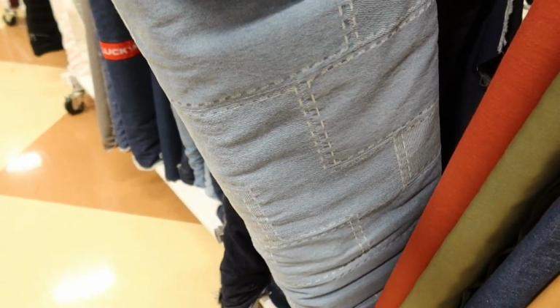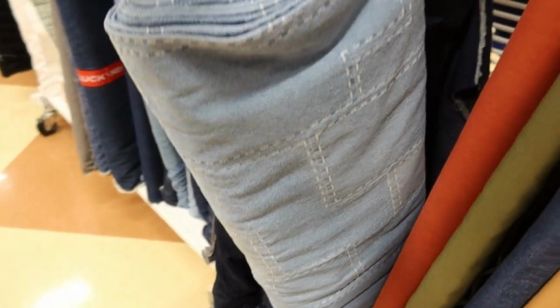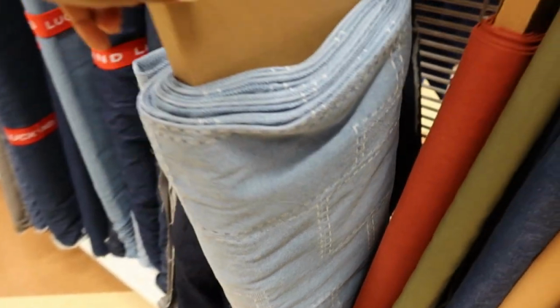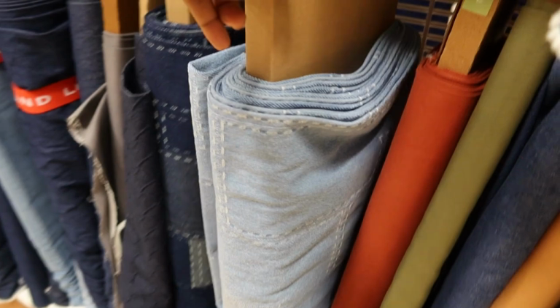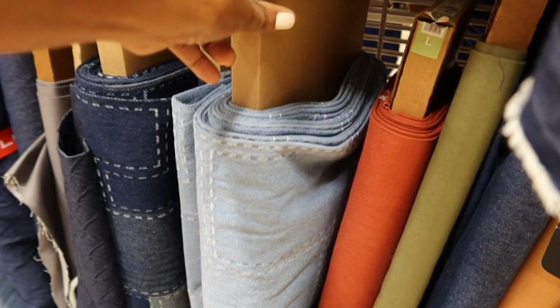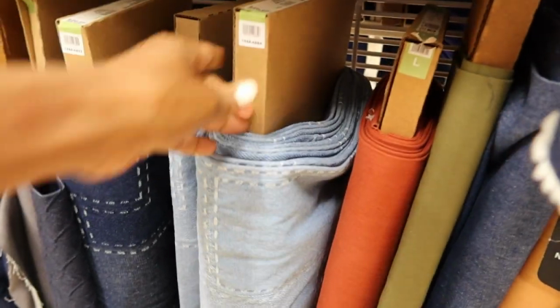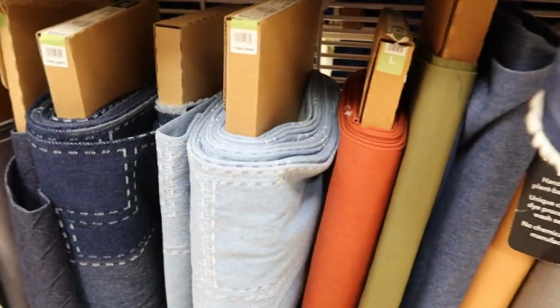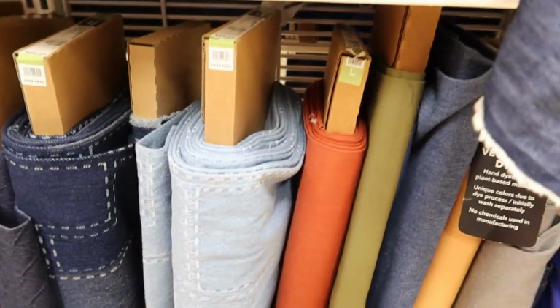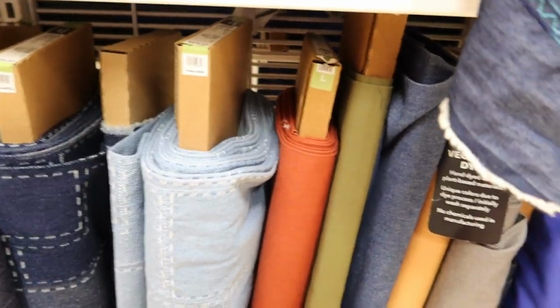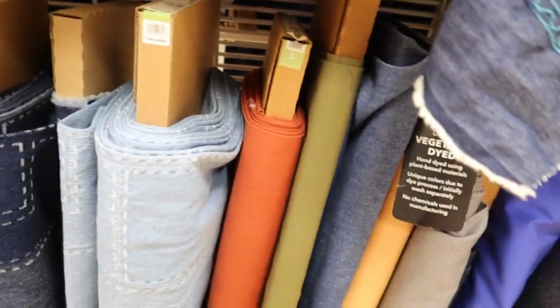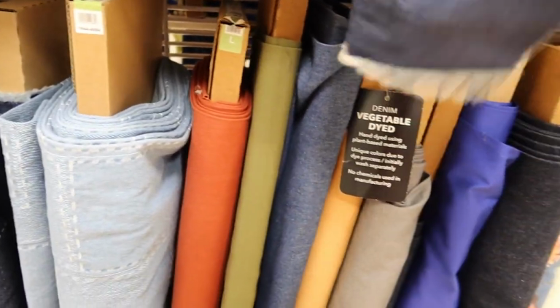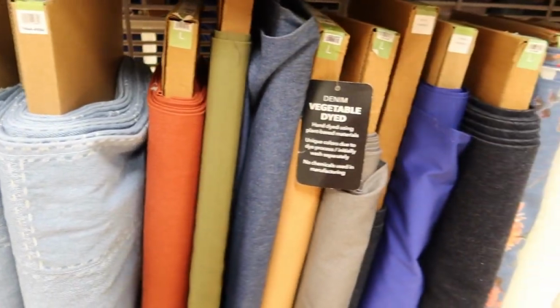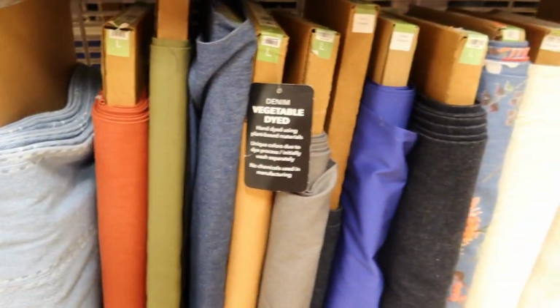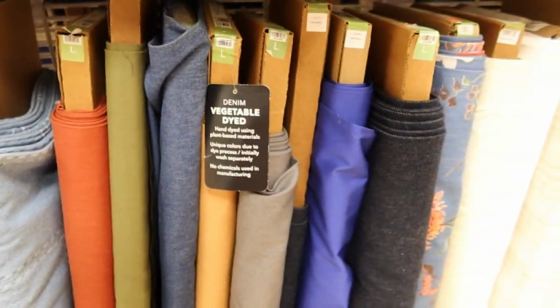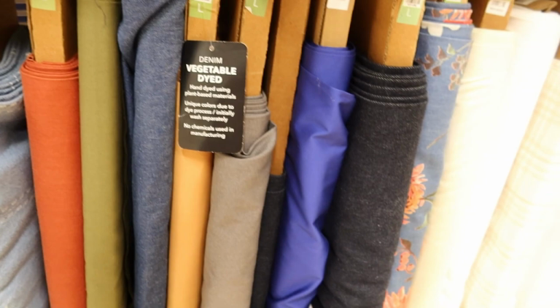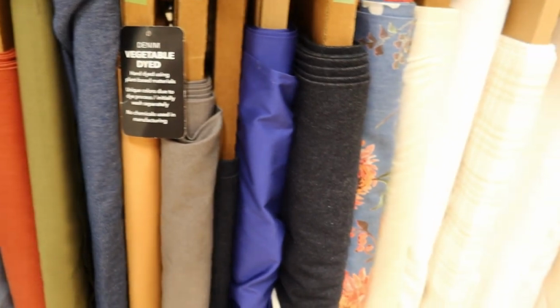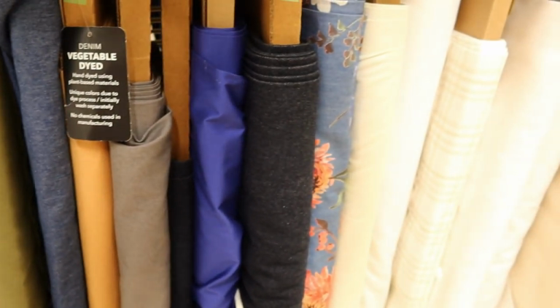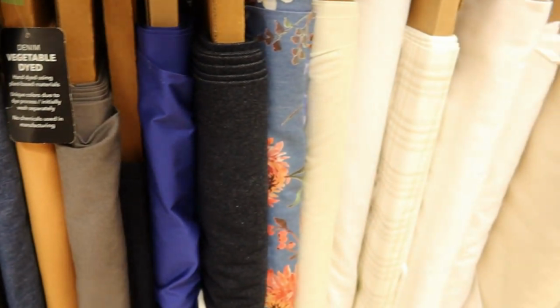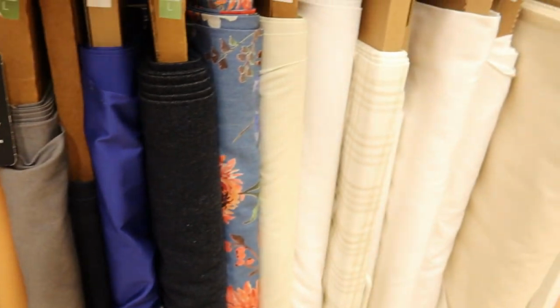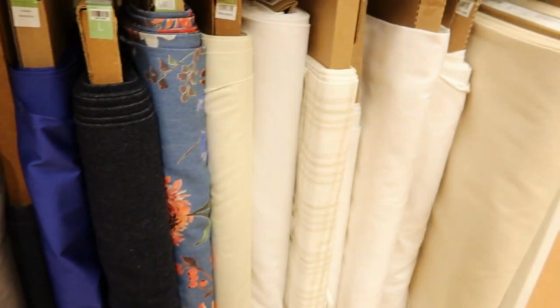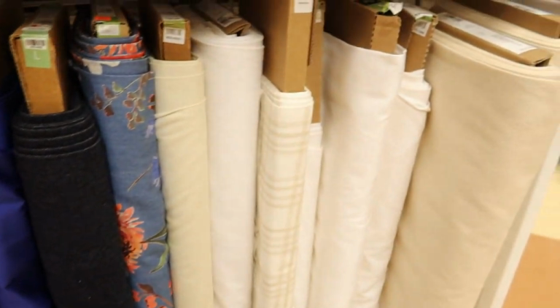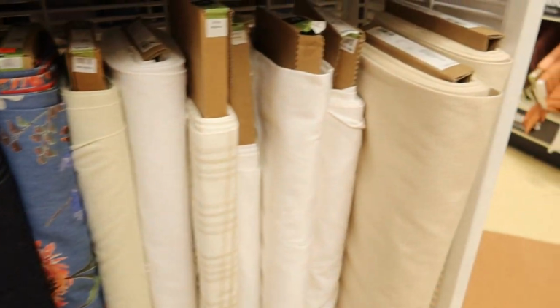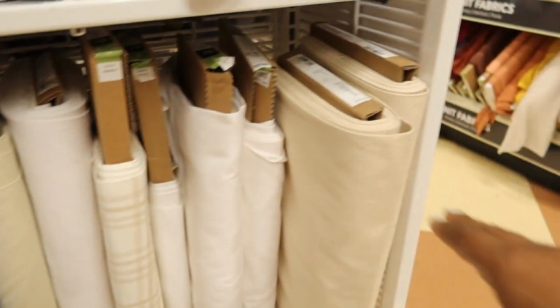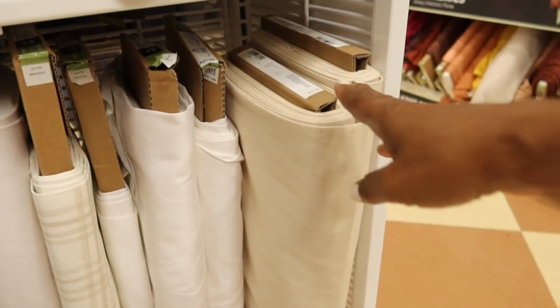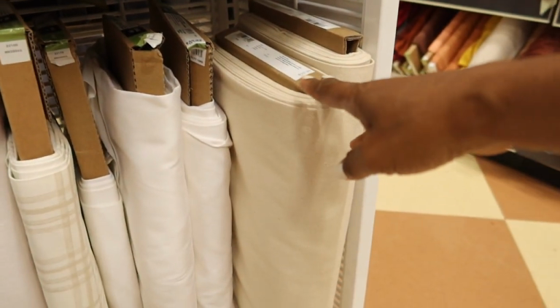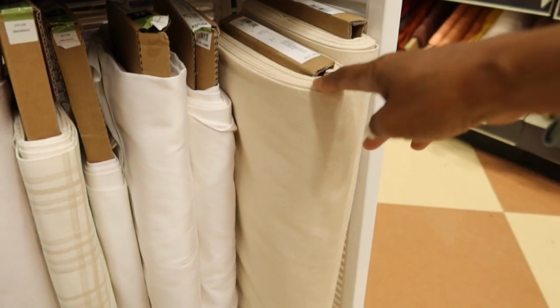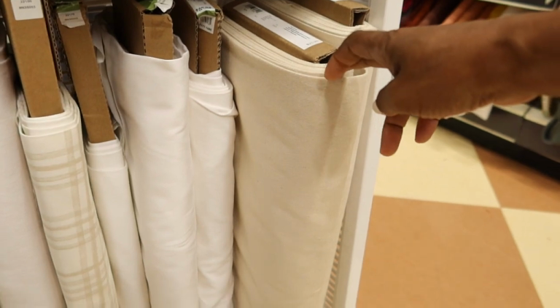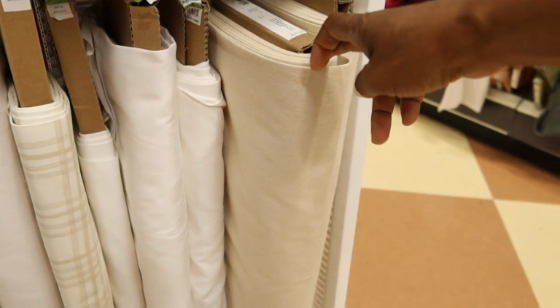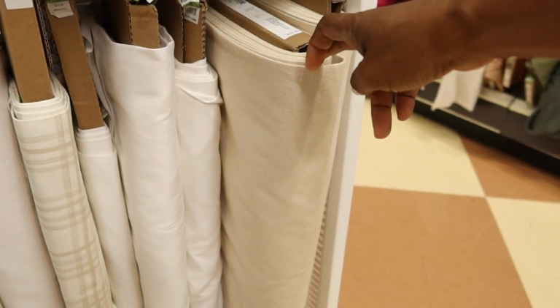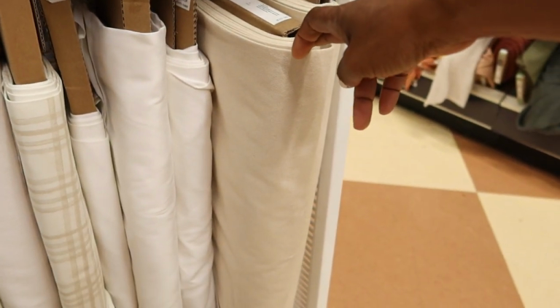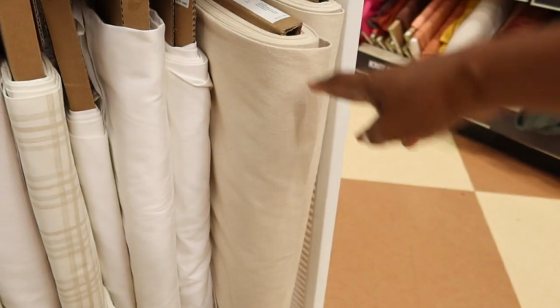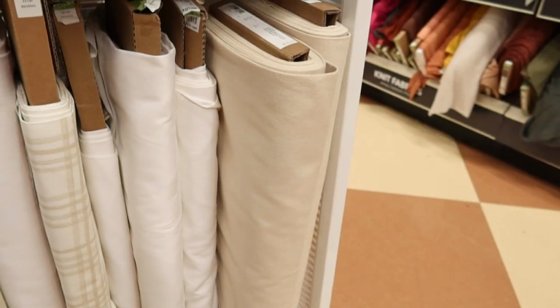And then you have your colored denim — the orange and the olive colored denim, which is really nice. And then this here is also denim, which I have made a skirt out of that.